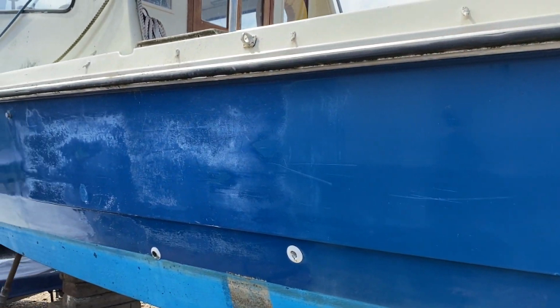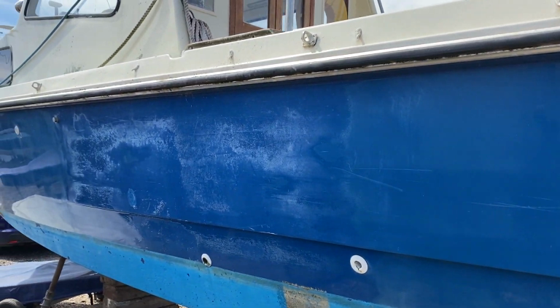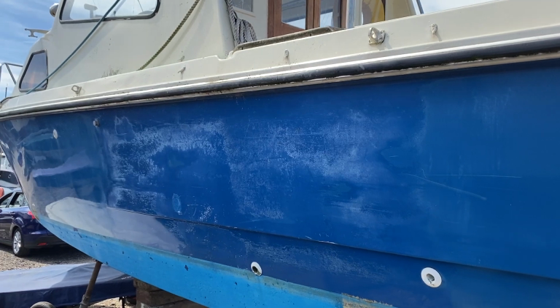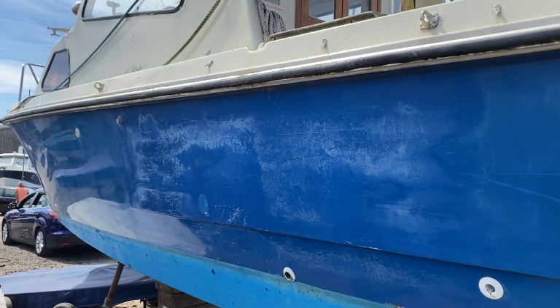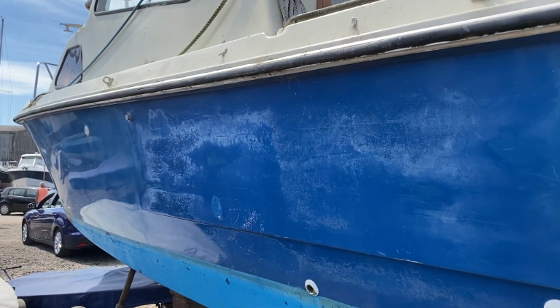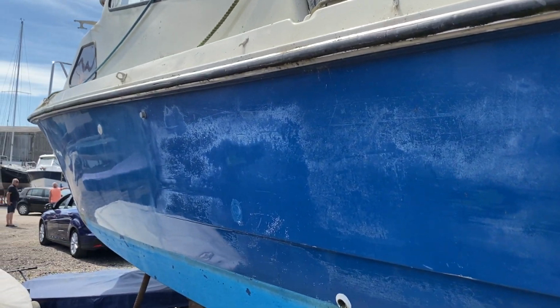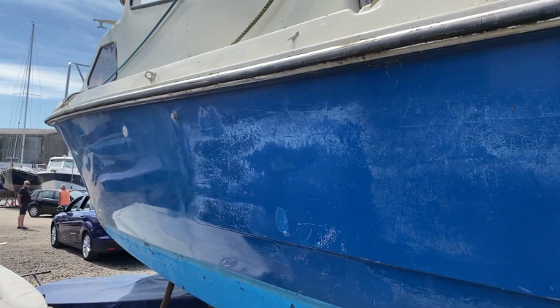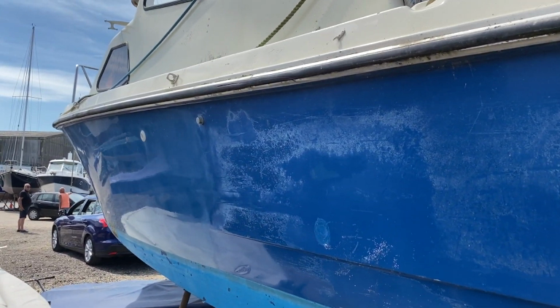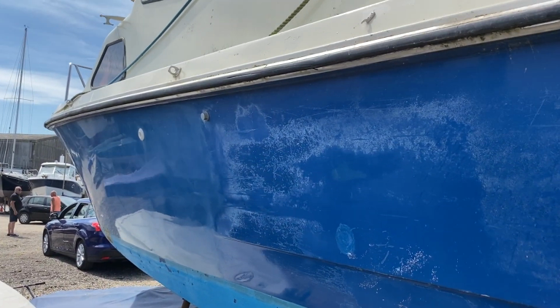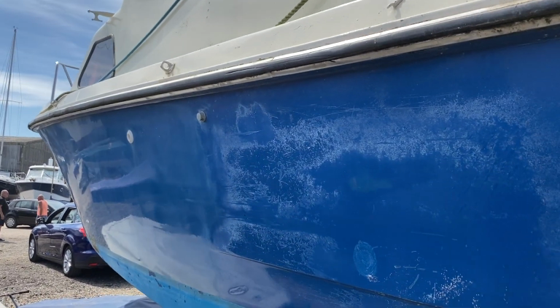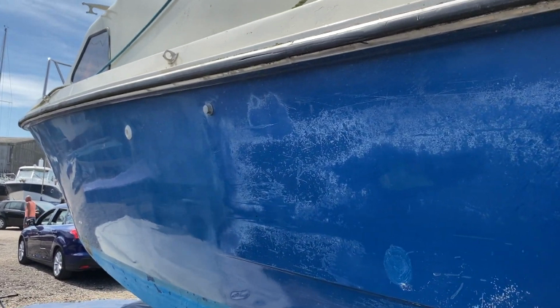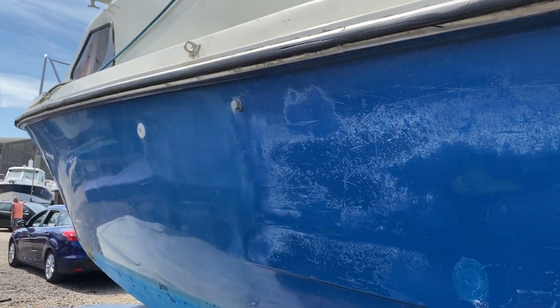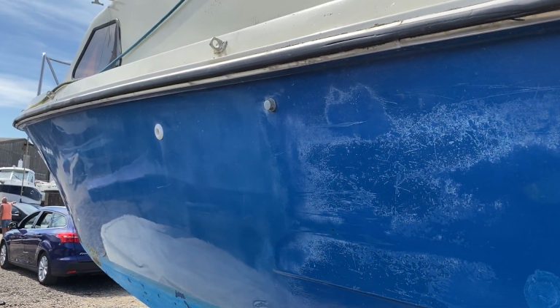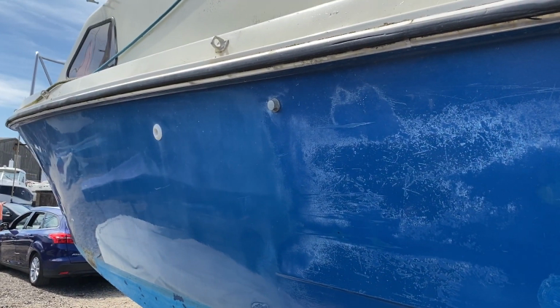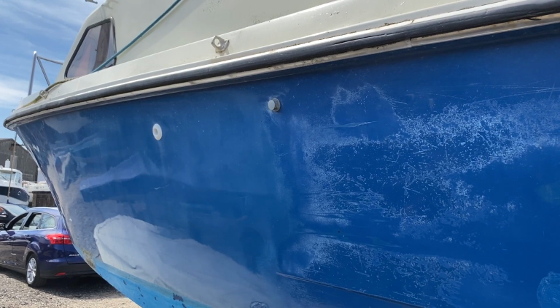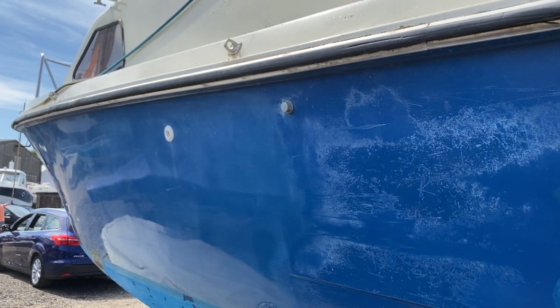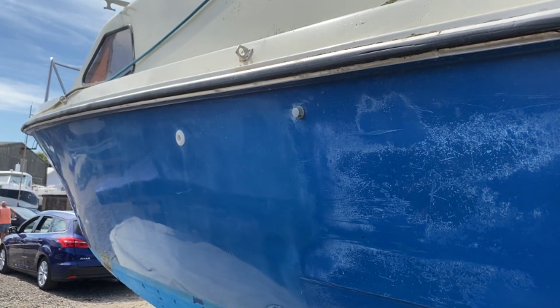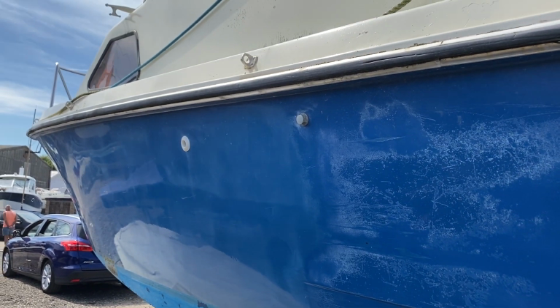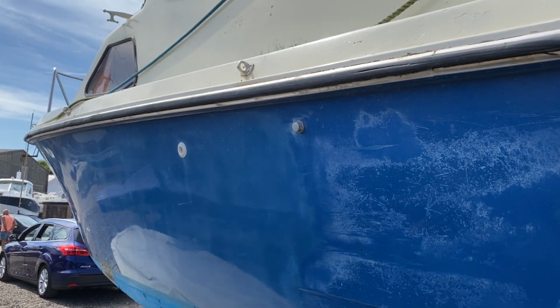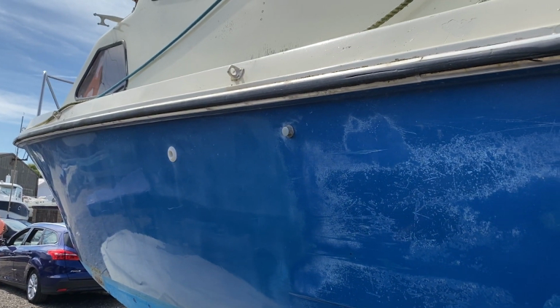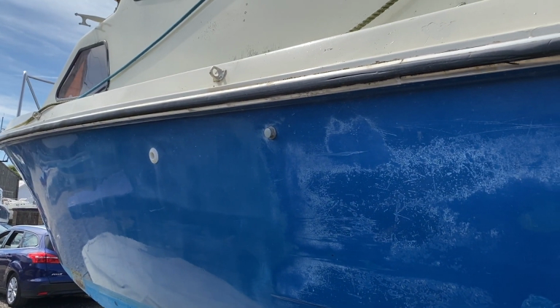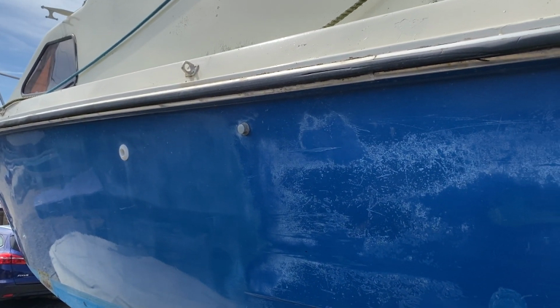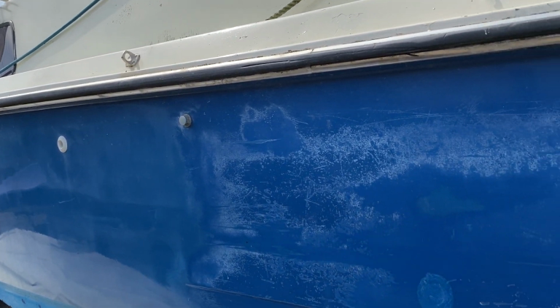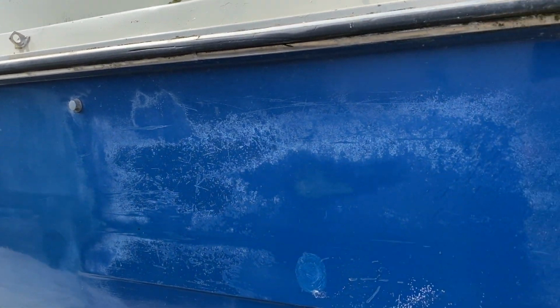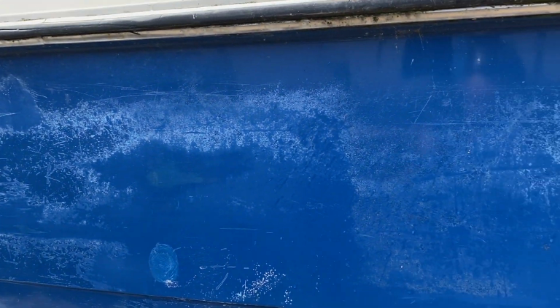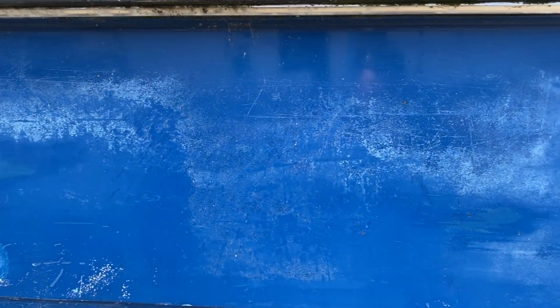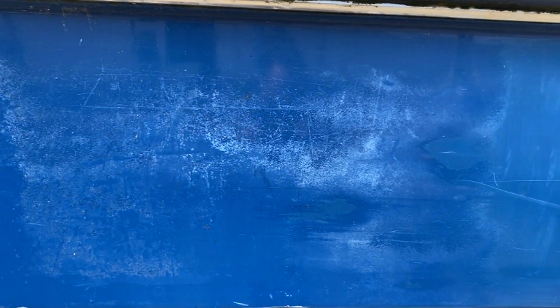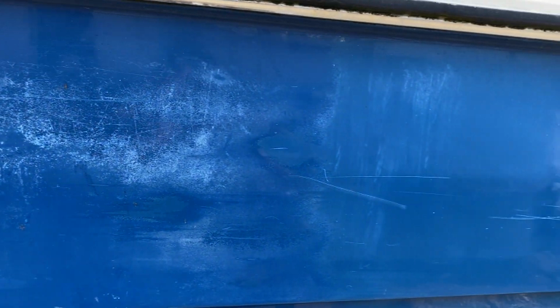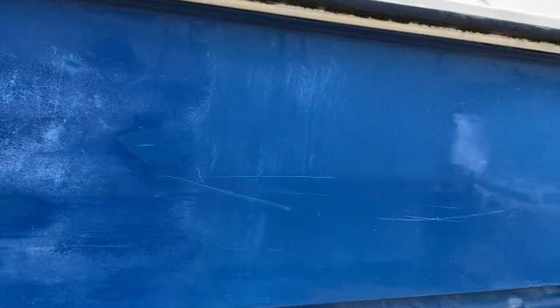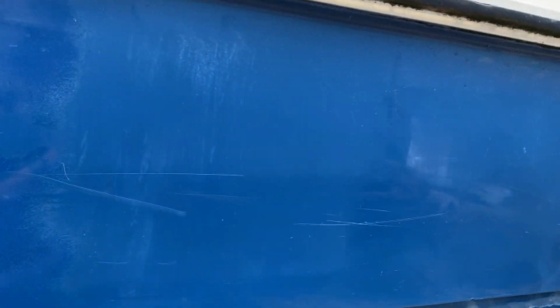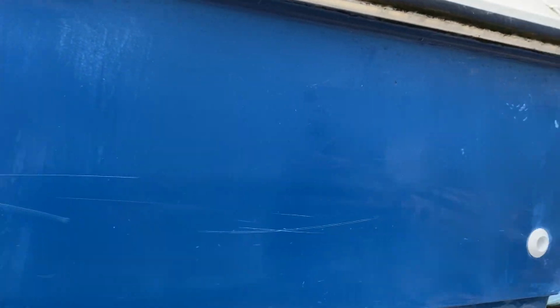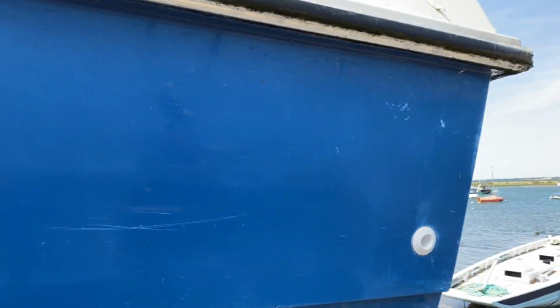A bit of compound polishing on the hull and she's good and ready to go. For more detail visit Boatshed.com and search for Invader 25. If you'd like to arrange a viewing please contact our Boatshed team. Thank you.